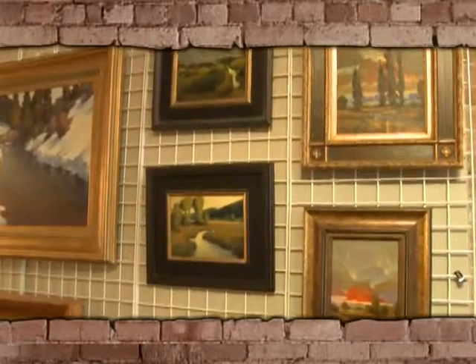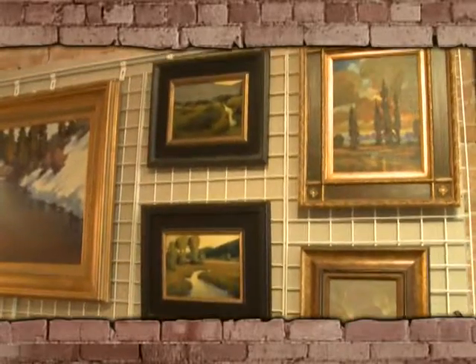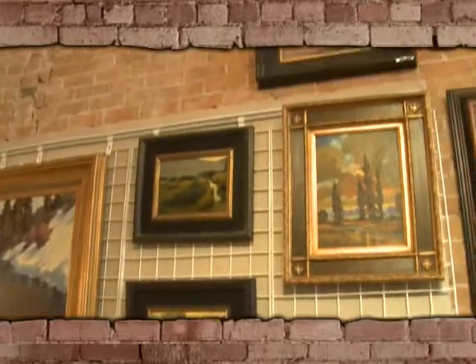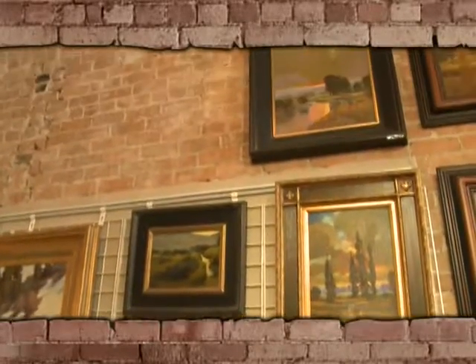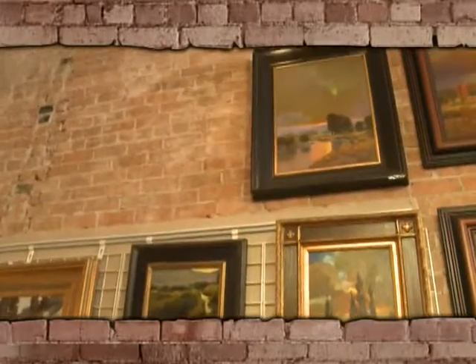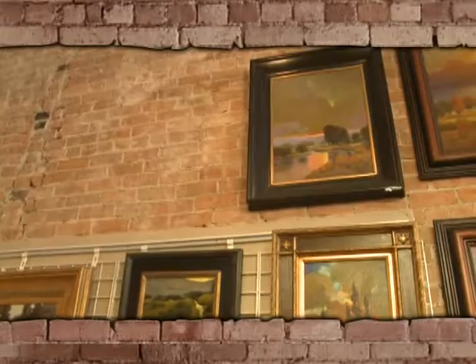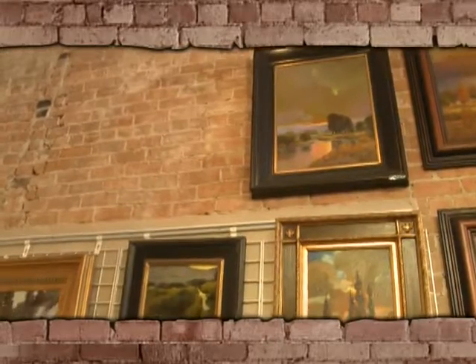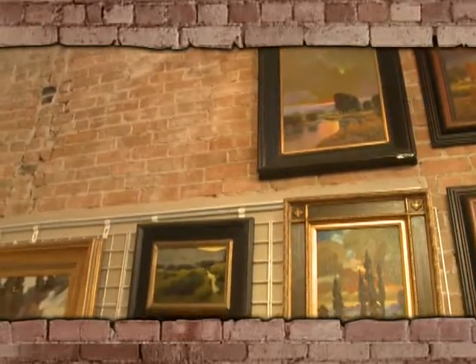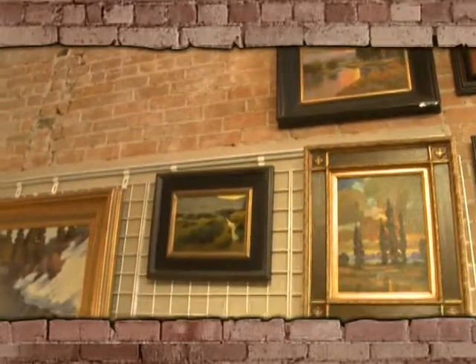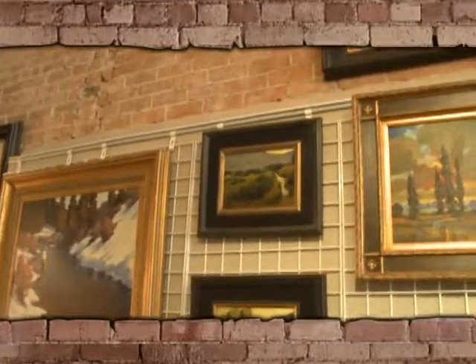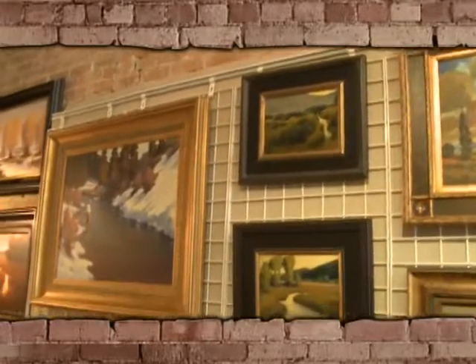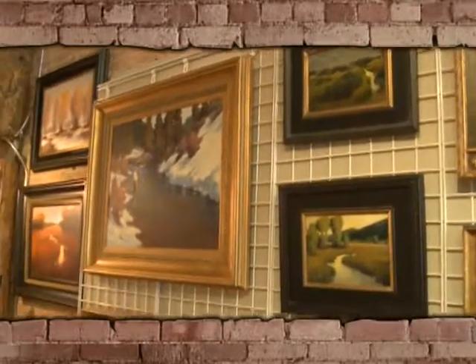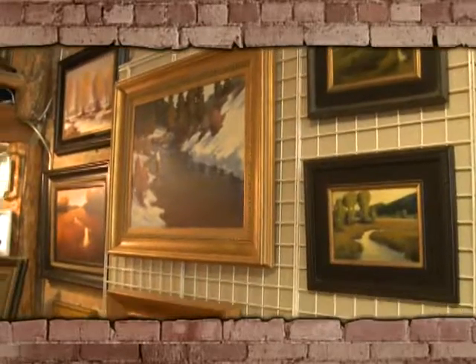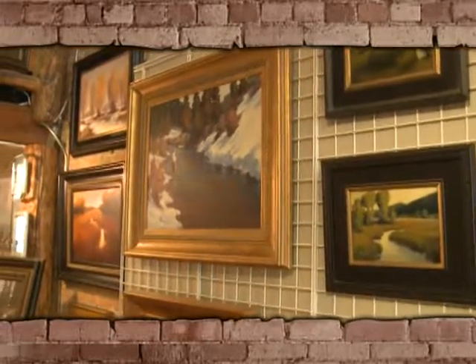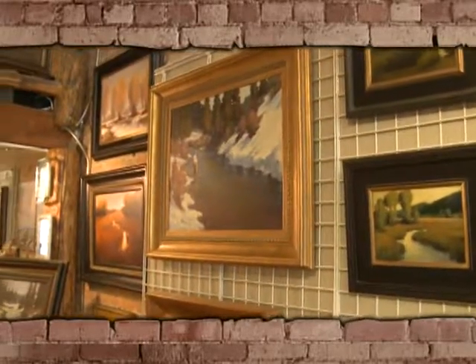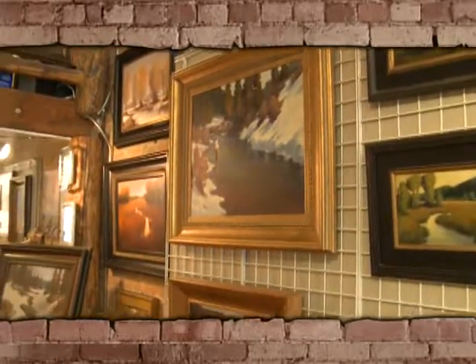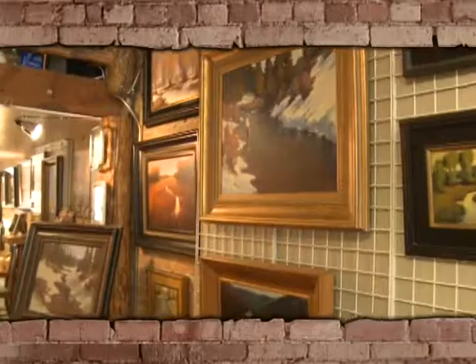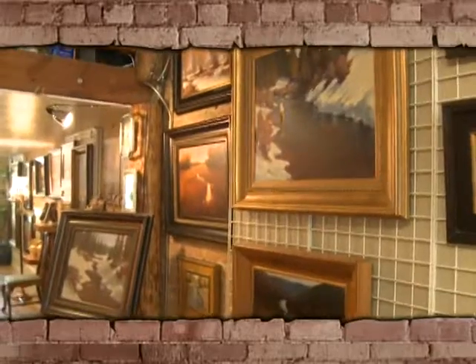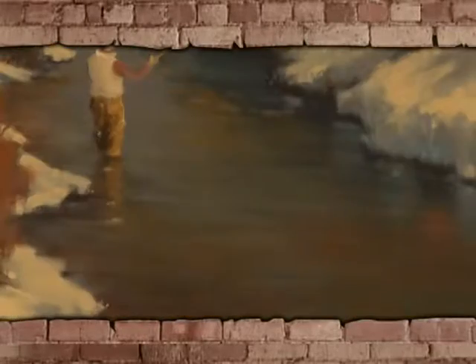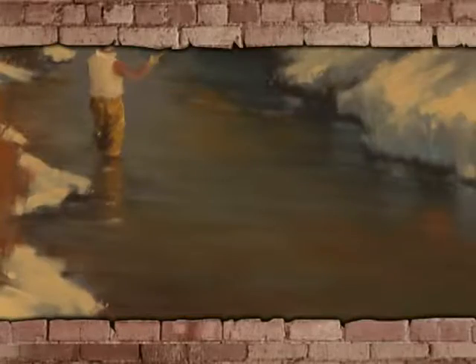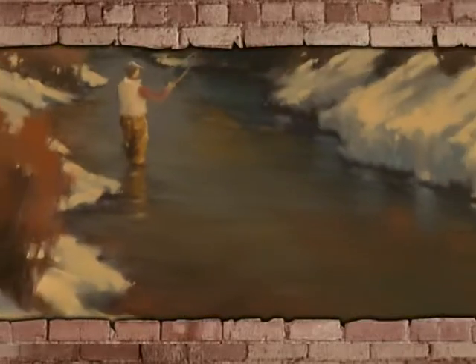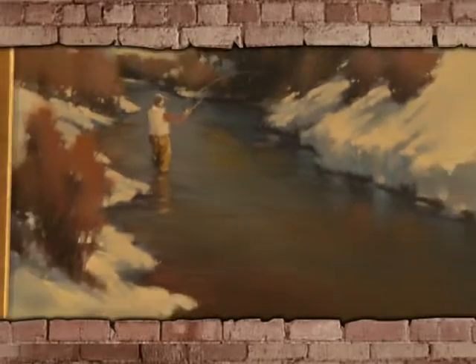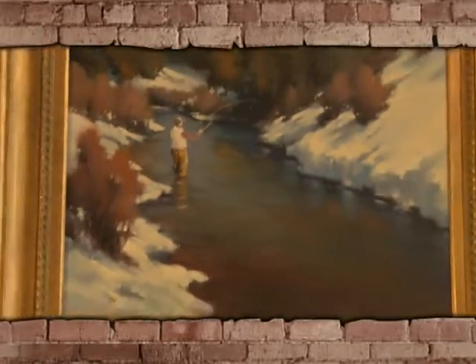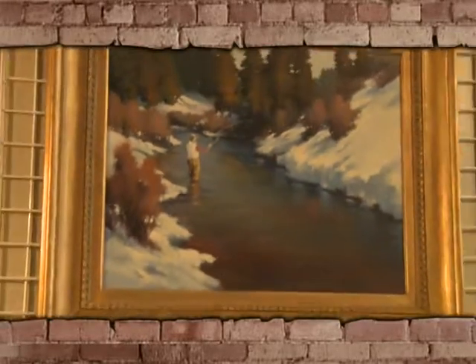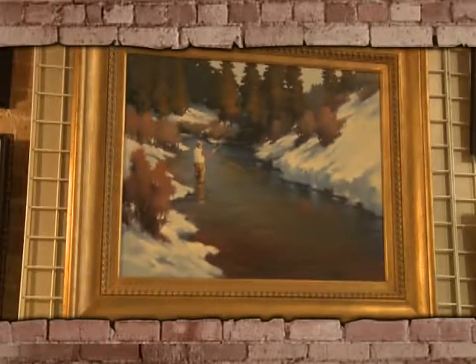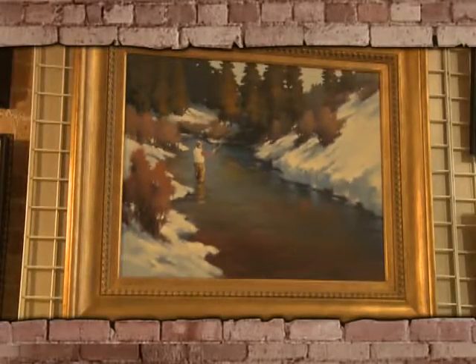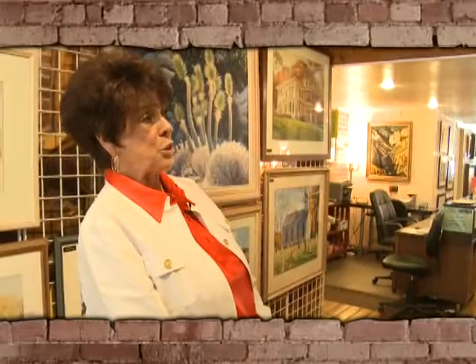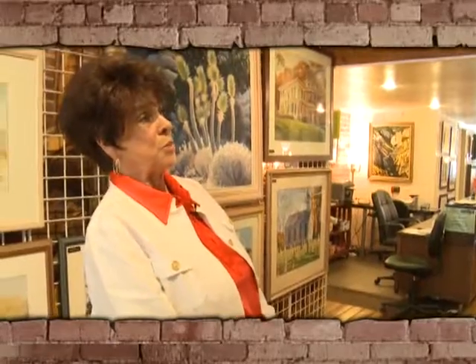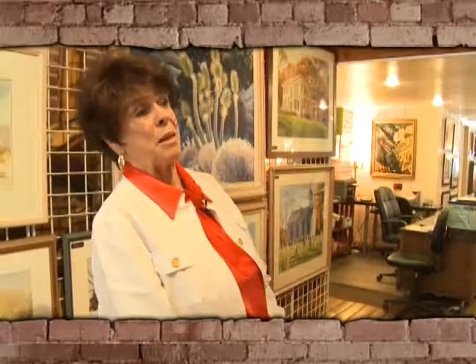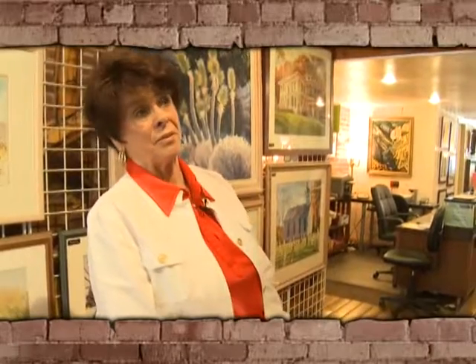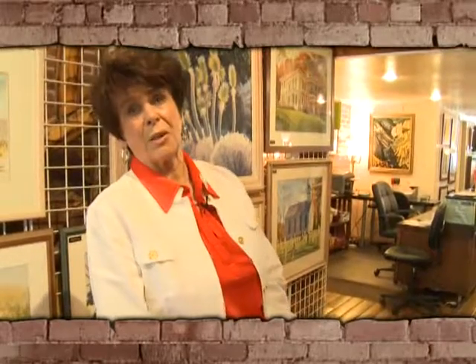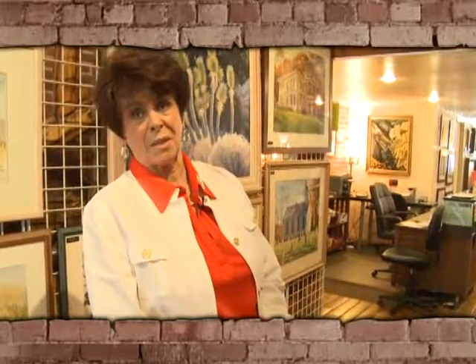Next we'll have the work of Jeff Hepworth. Jeff has a very beautiful soft touch. He paints with oil and gives kind of a mystic feeling to his work. His work is really becoming very well accepted.